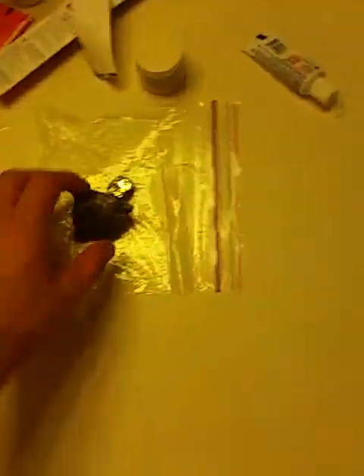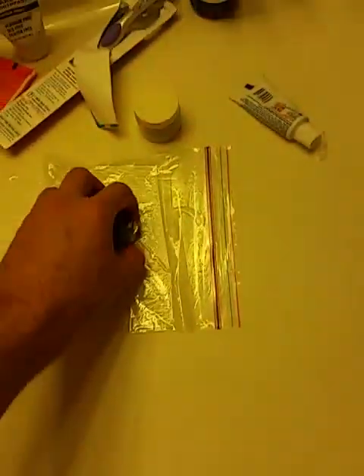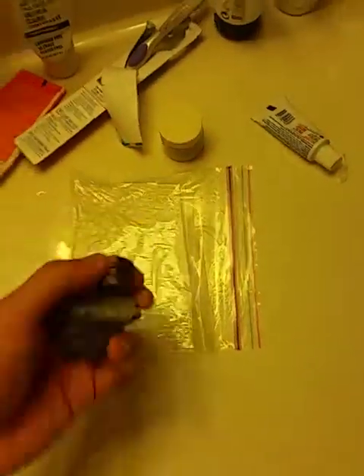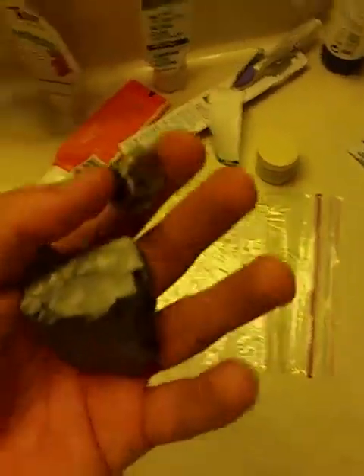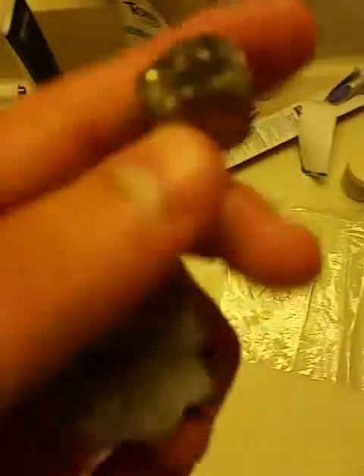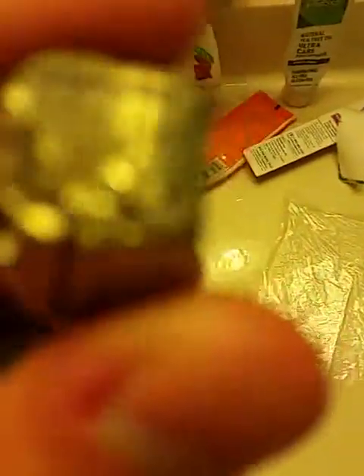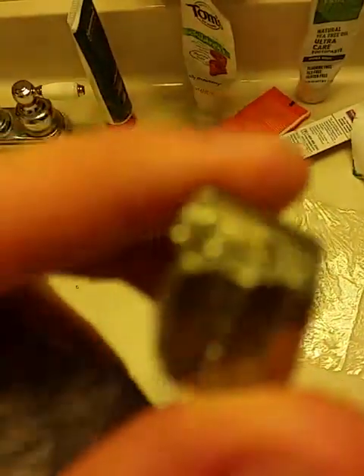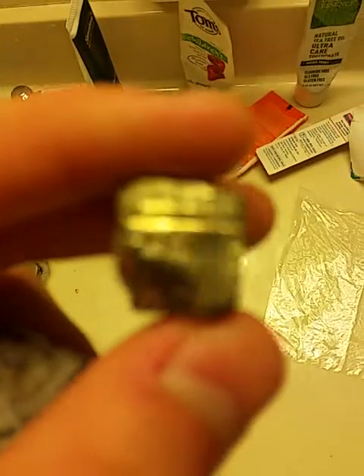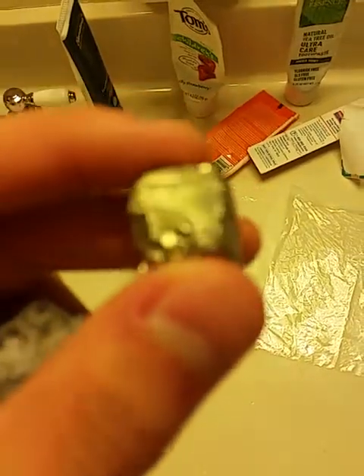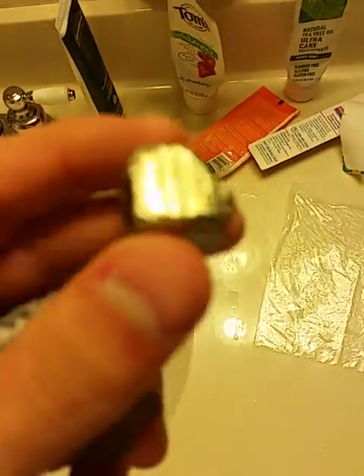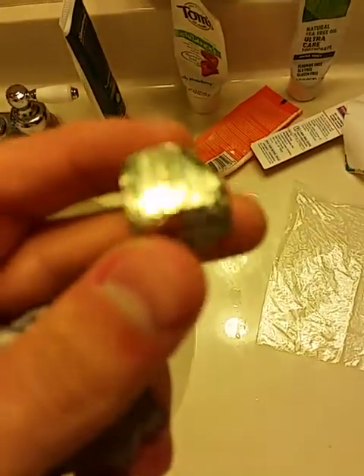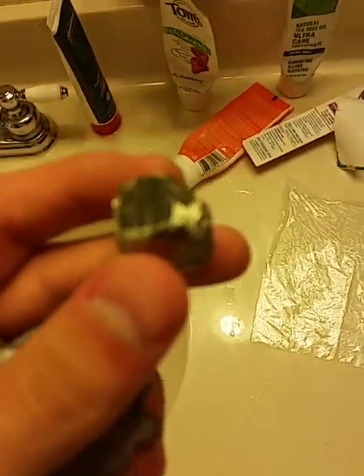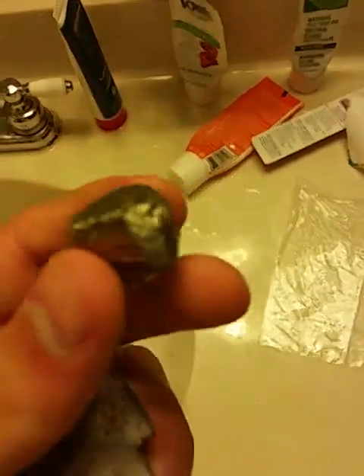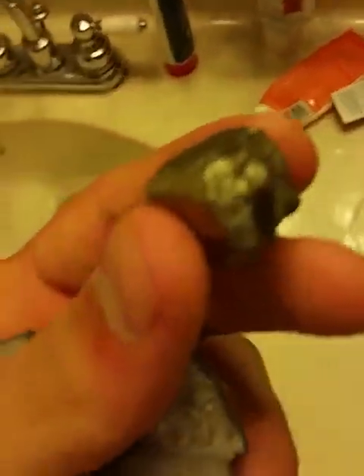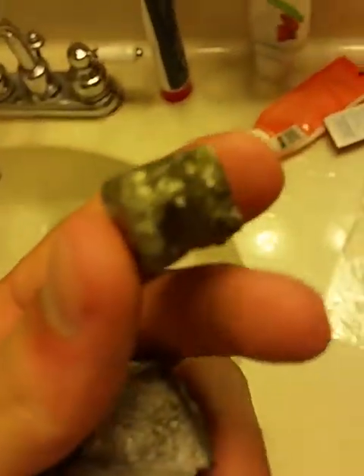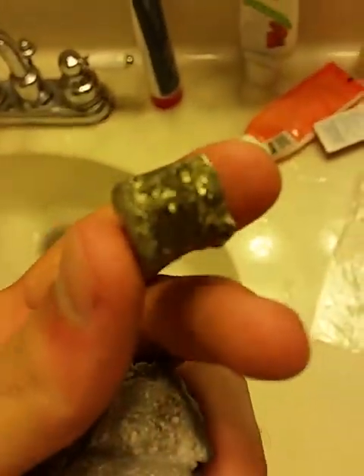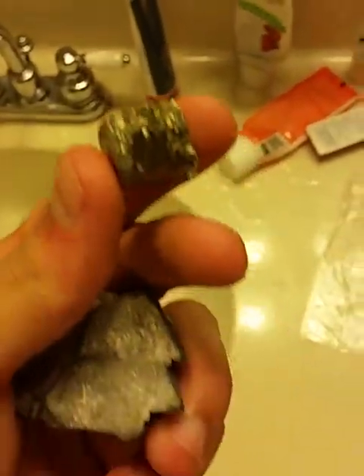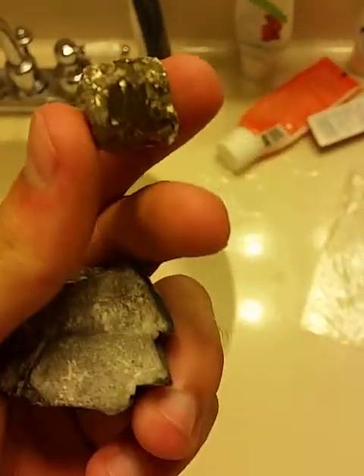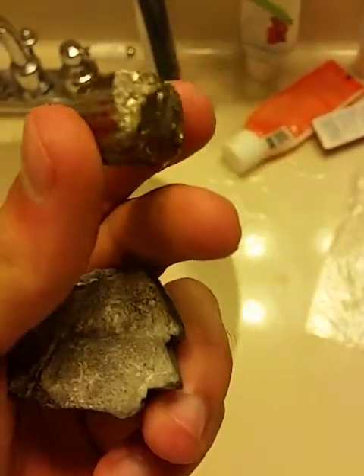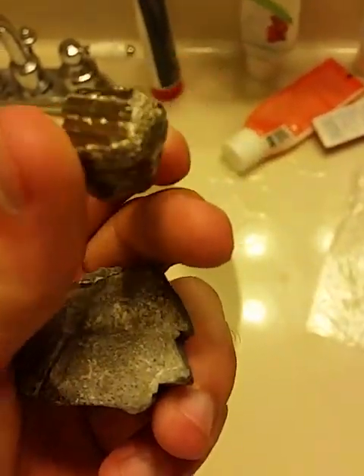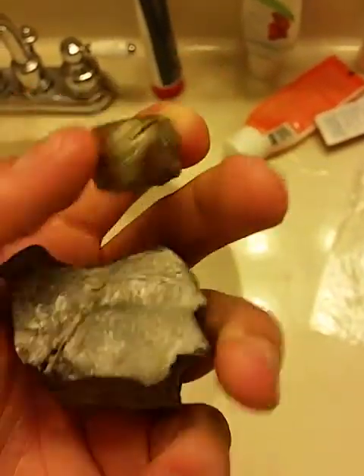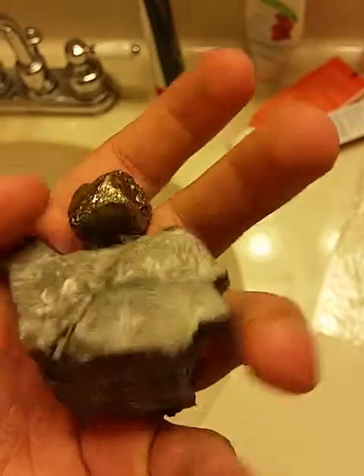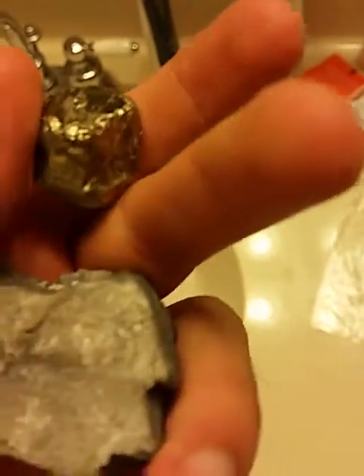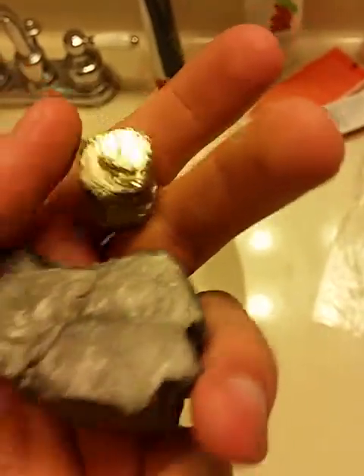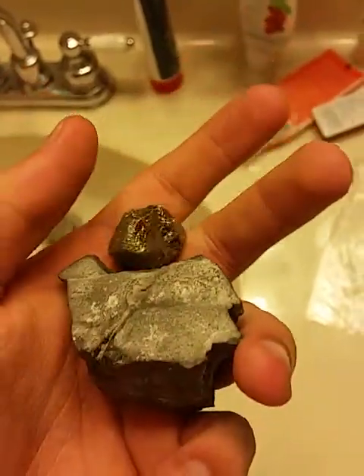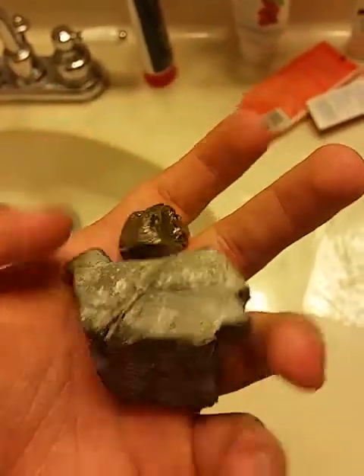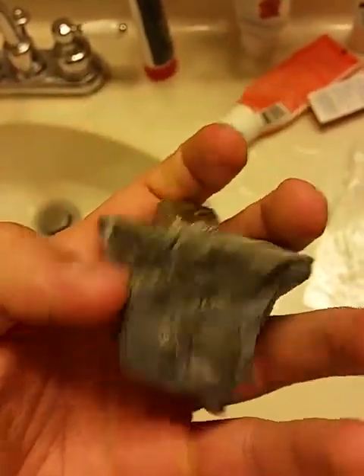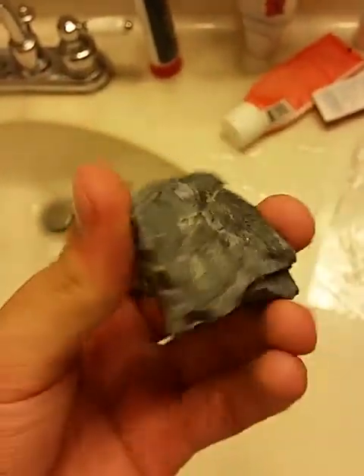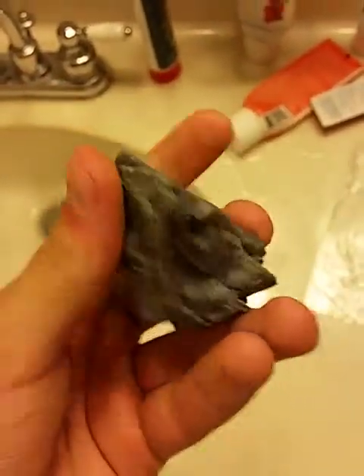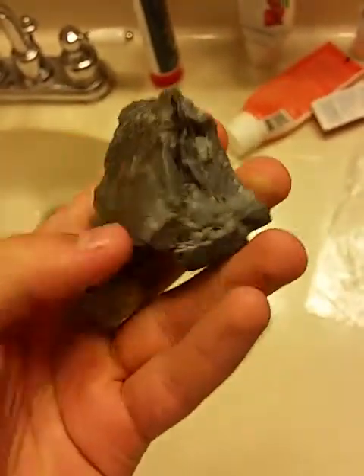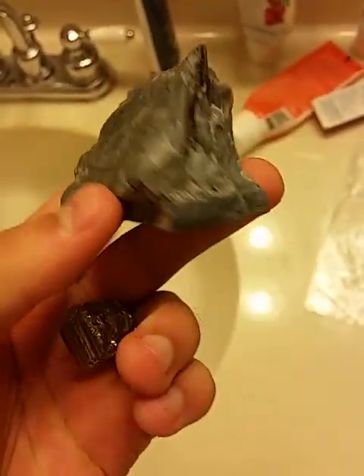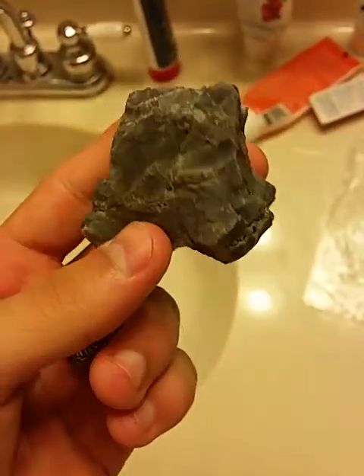Today, we'll be doing a reaction between pyrite — iron pyrite, you see it? It's iron pyrite, fool's gold, that's what it's also known as.